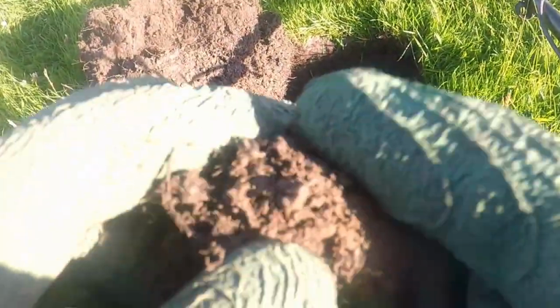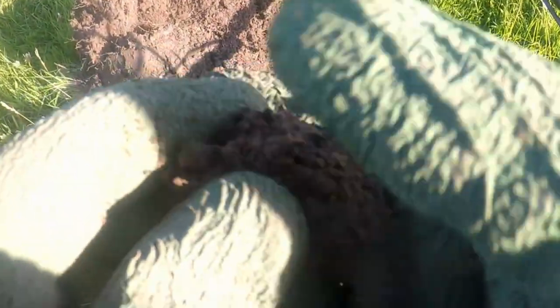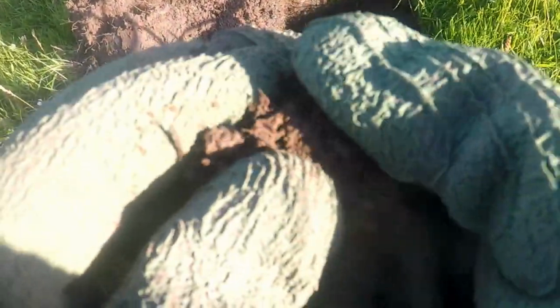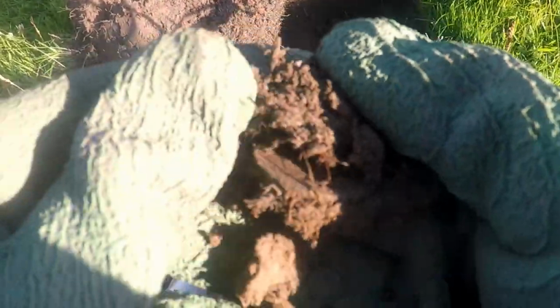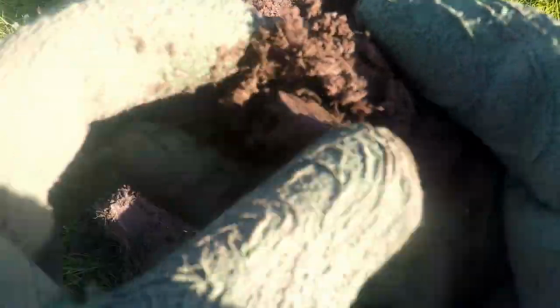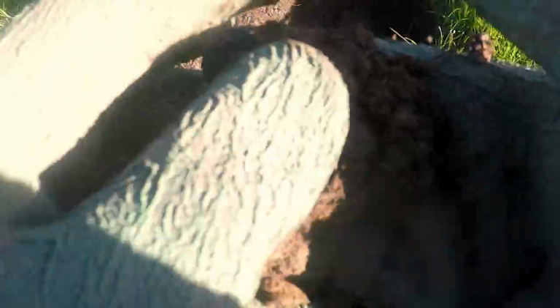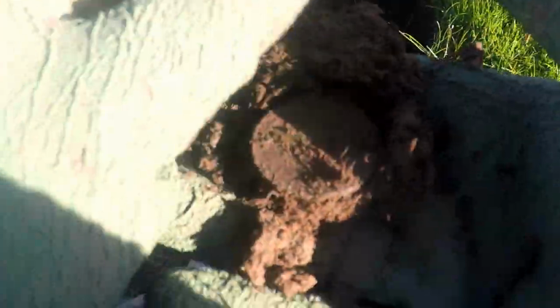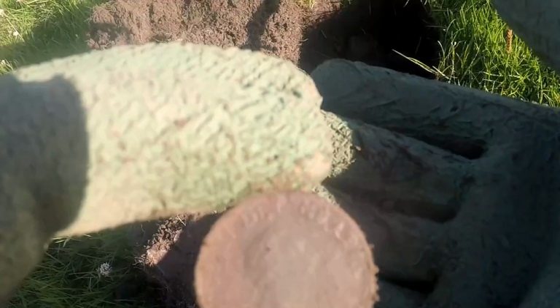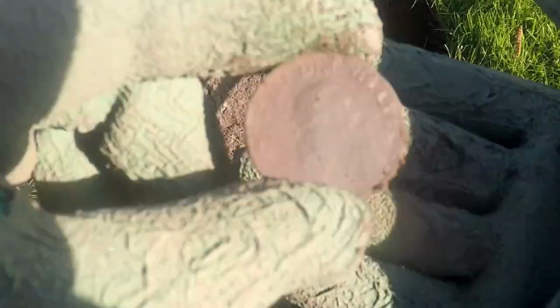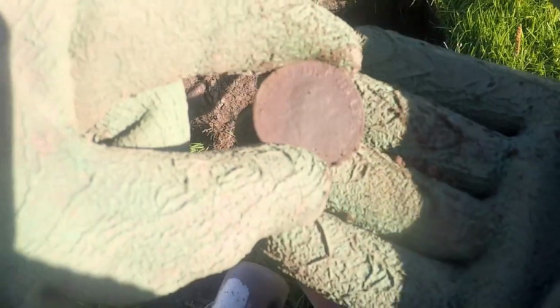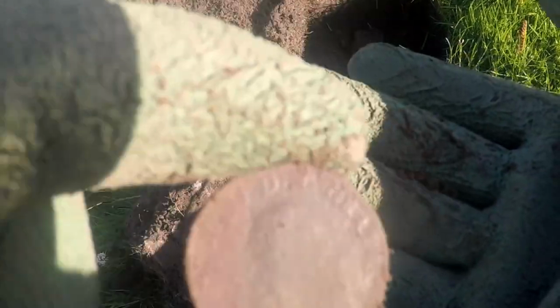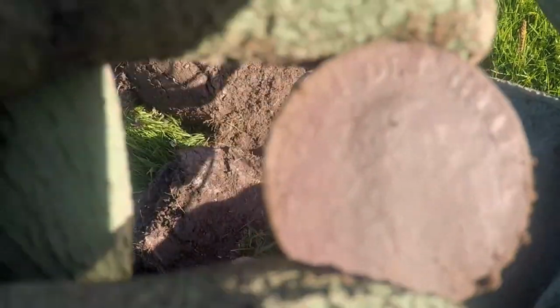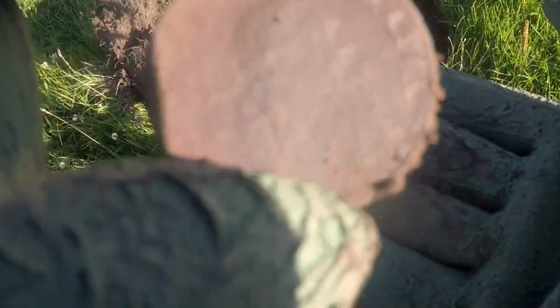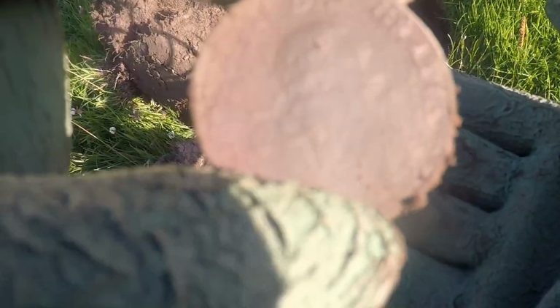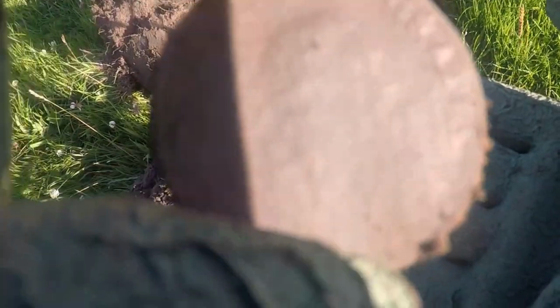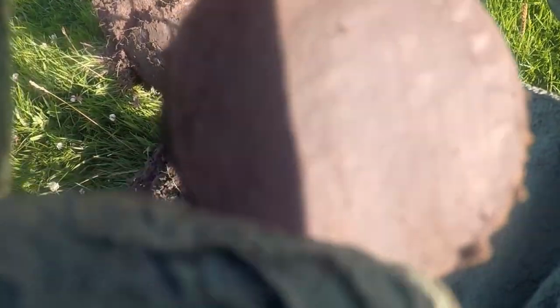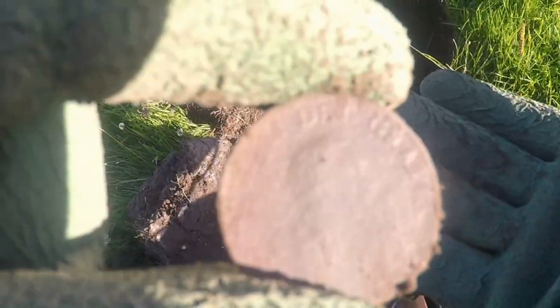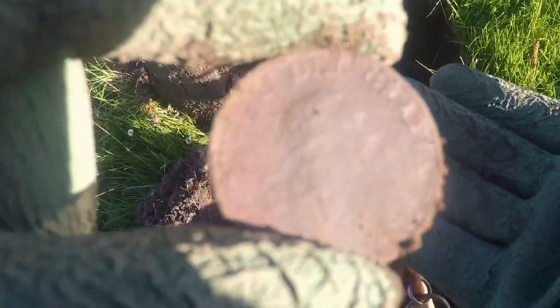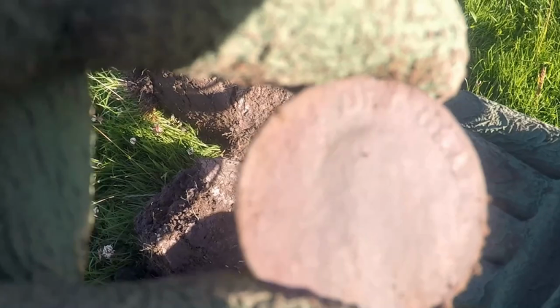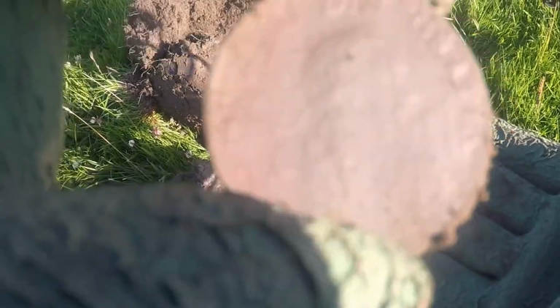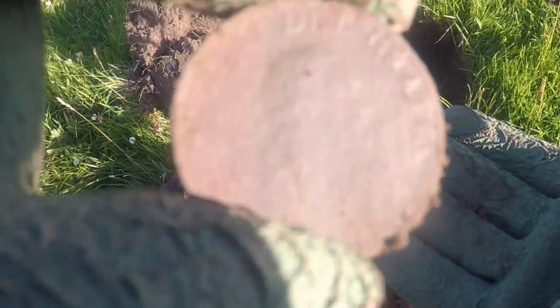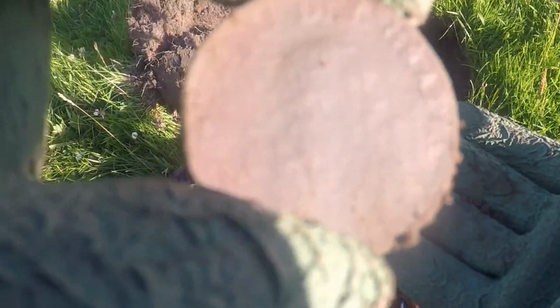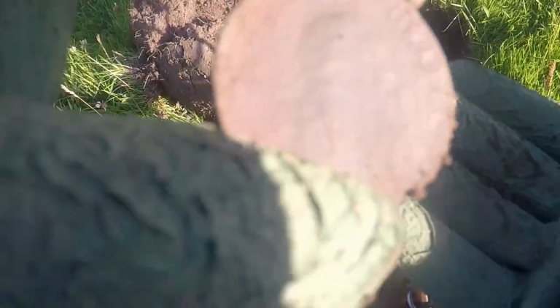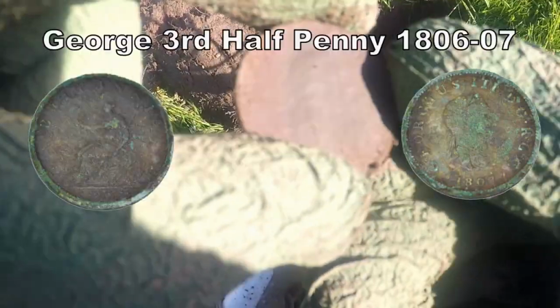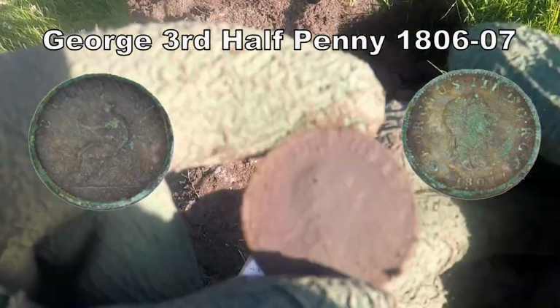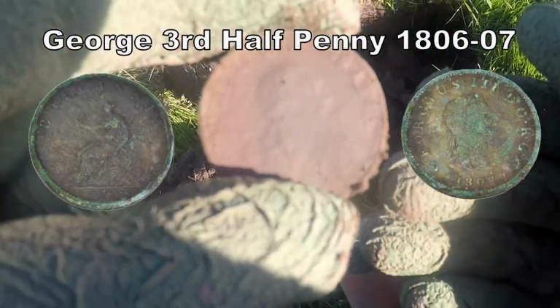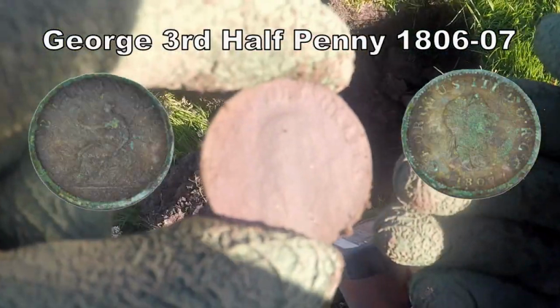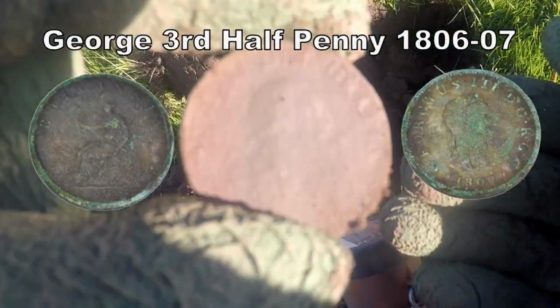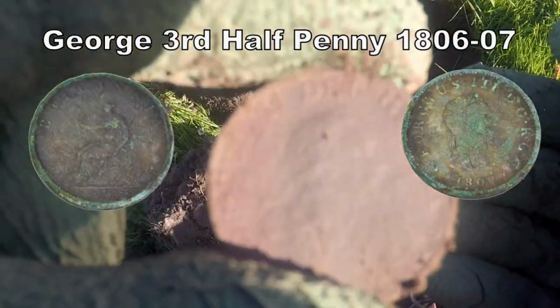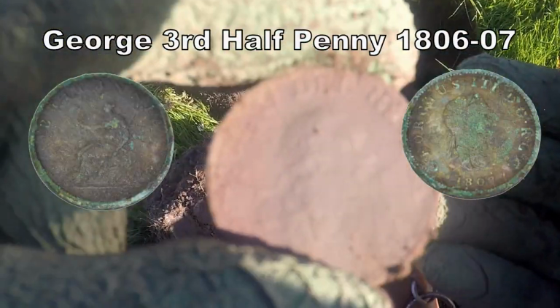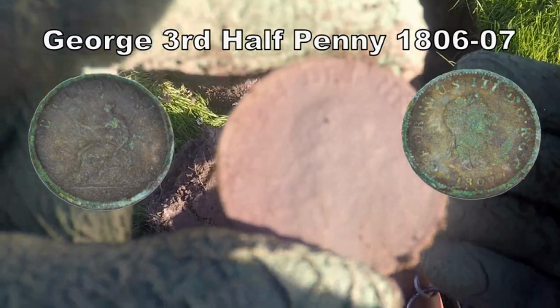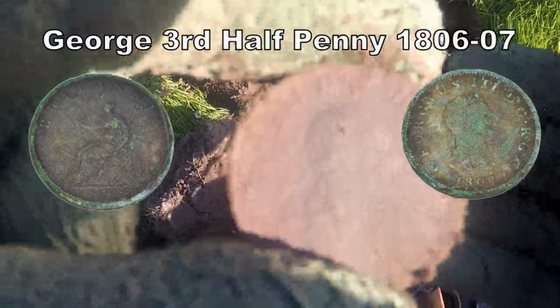It's got to be in here — and there we have it. George the 5th half banner, in reasonable condition. At least we can see it. Reasonable. We can see it.